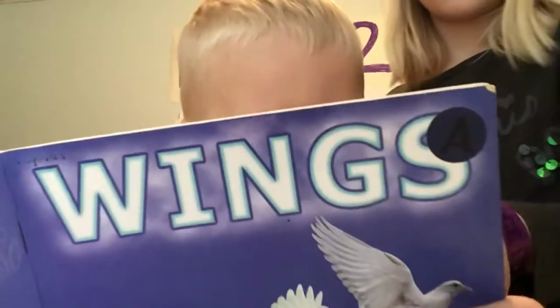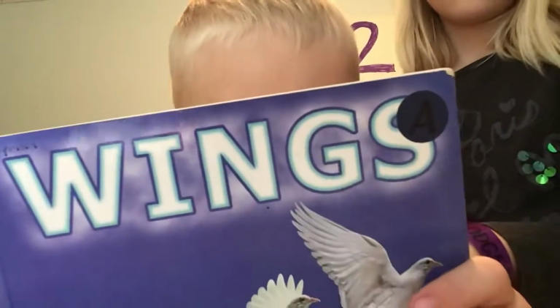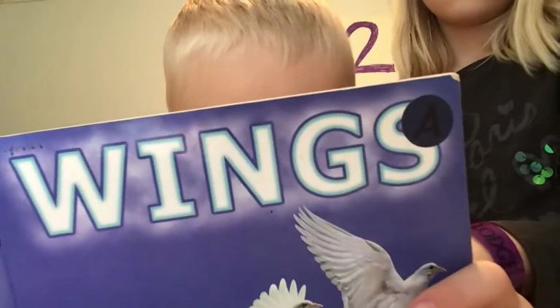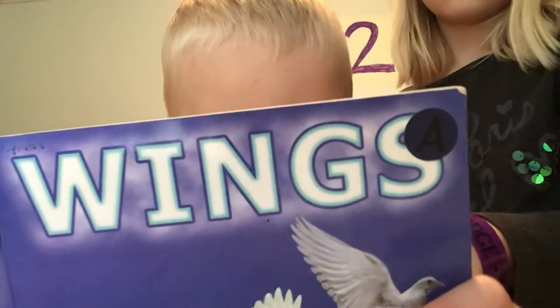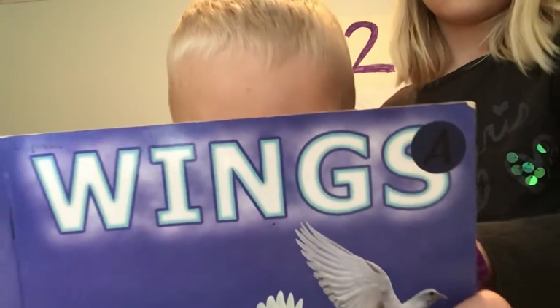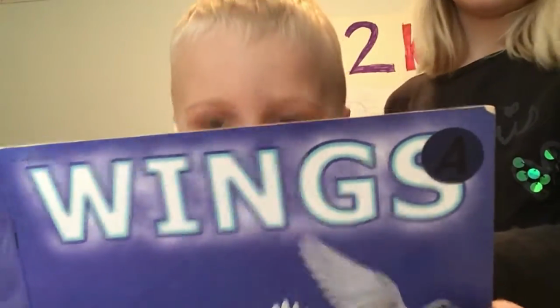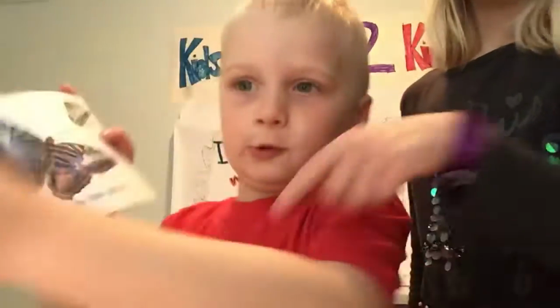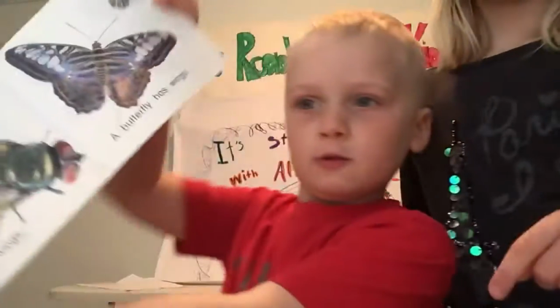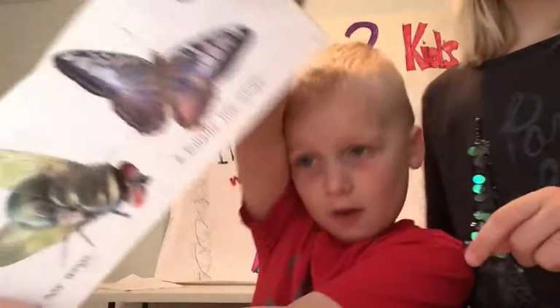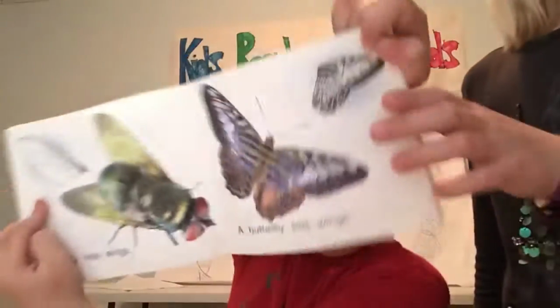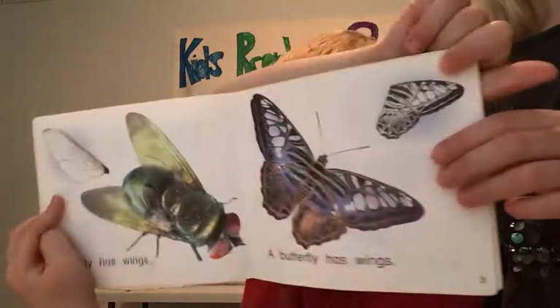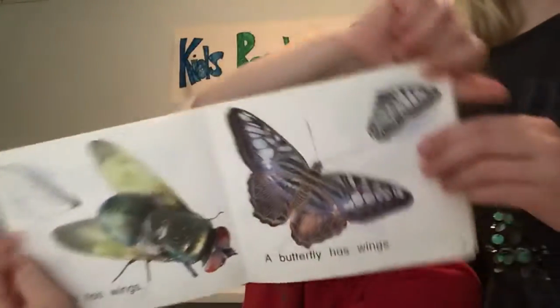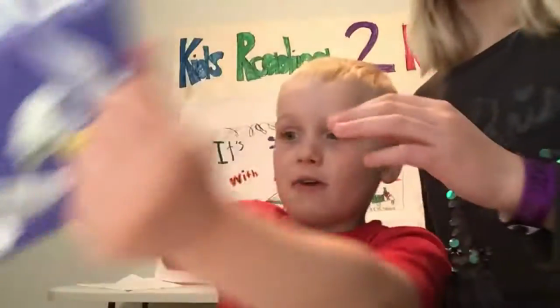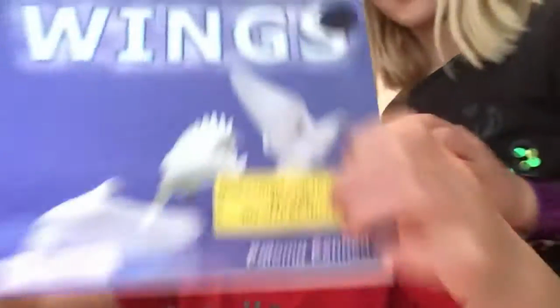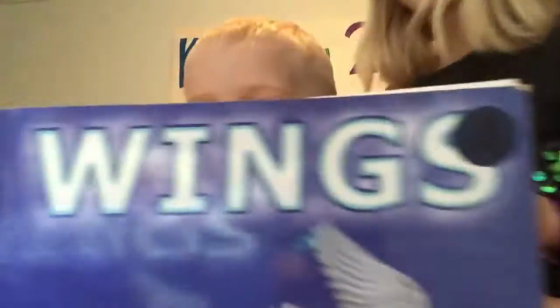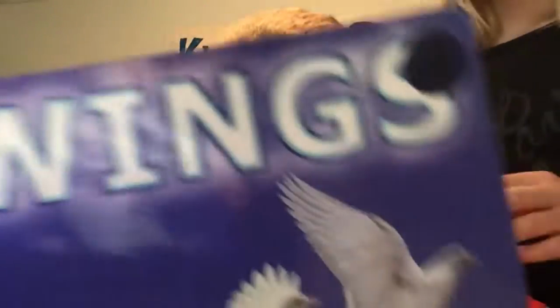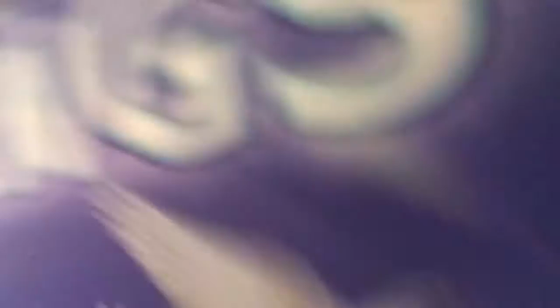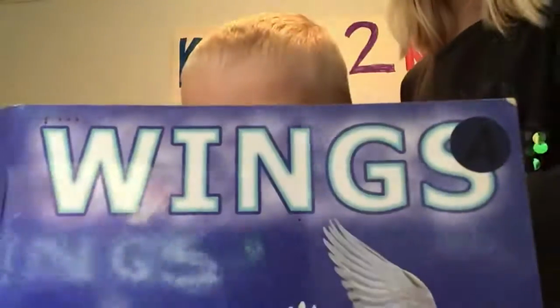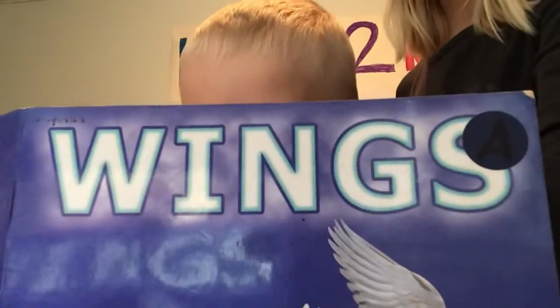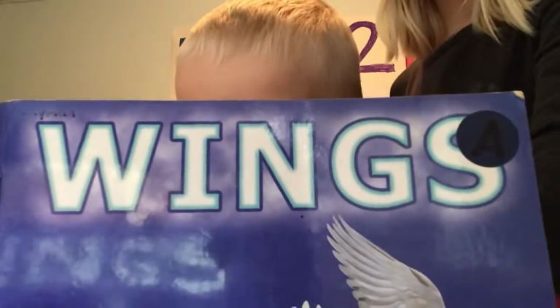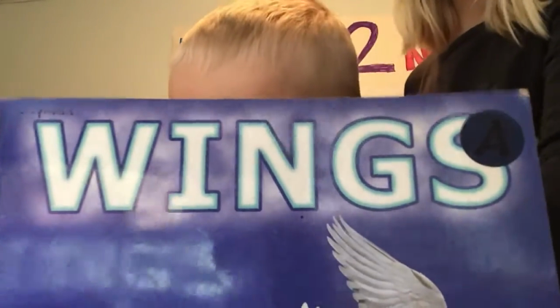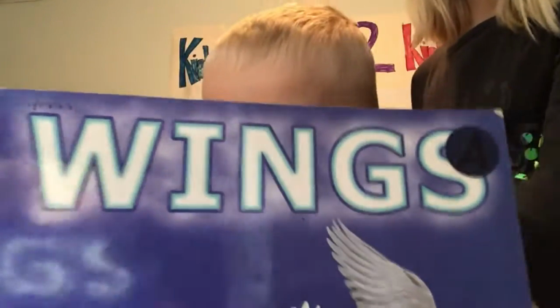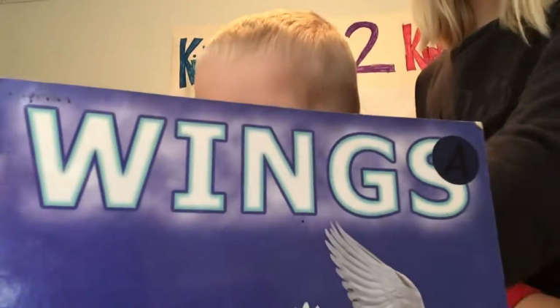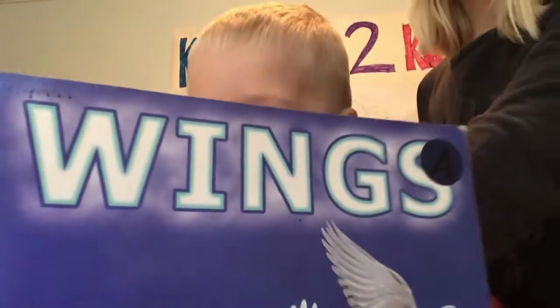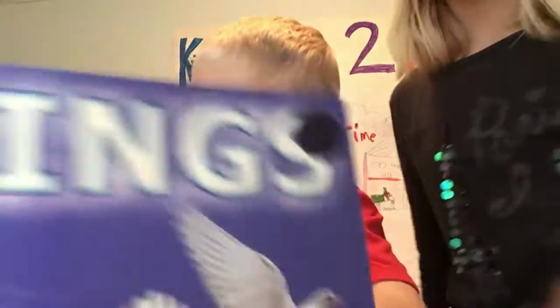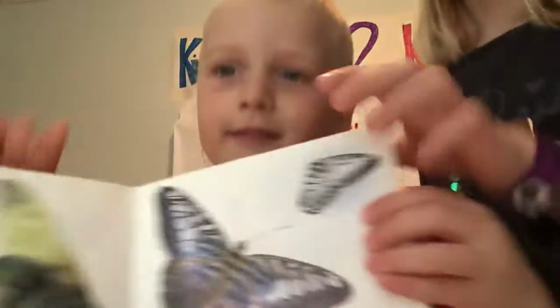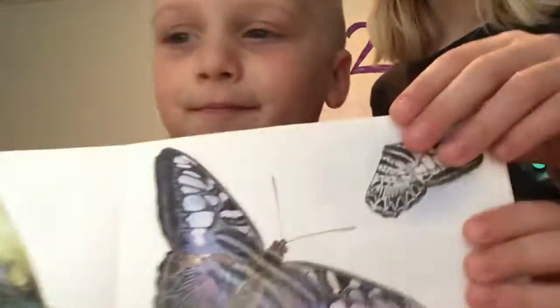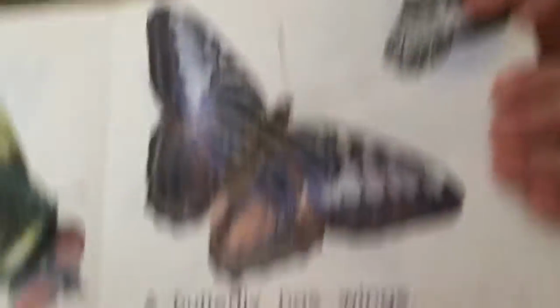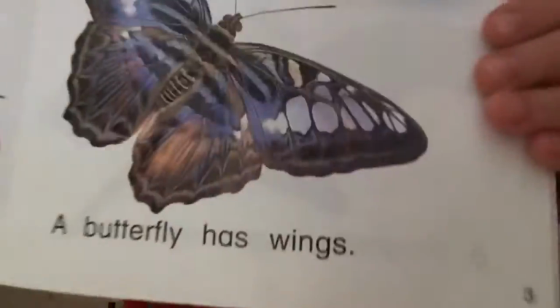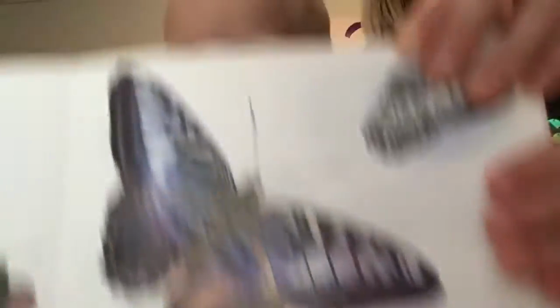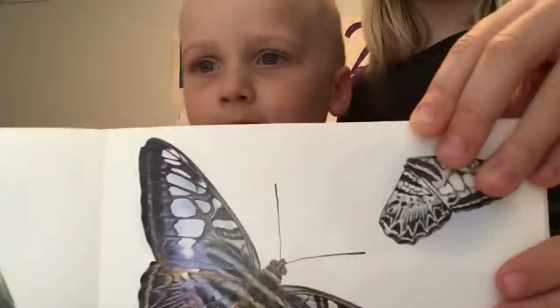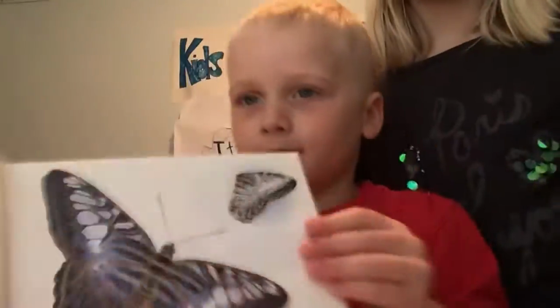A fly has wings. Read both pages and then show them. A butterfly has wings. Good.